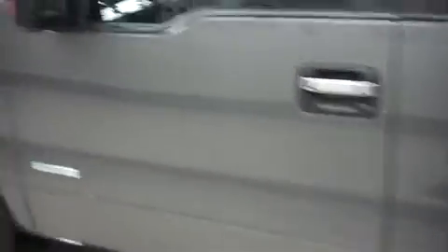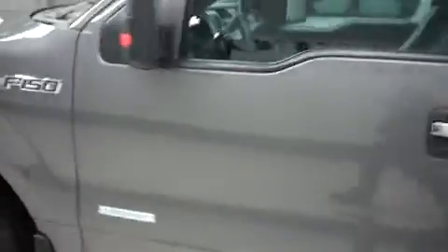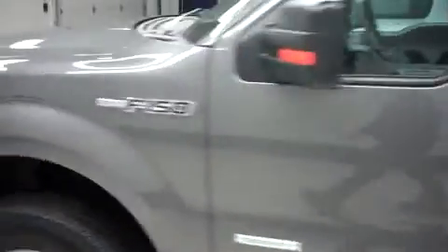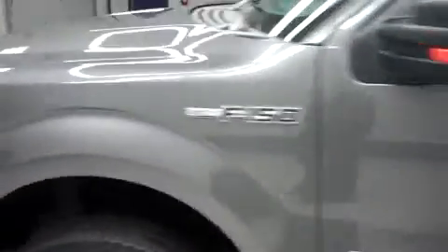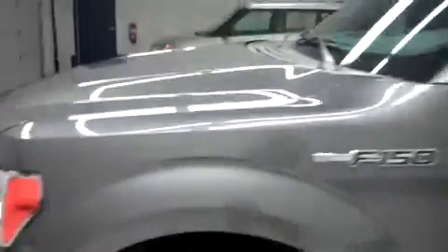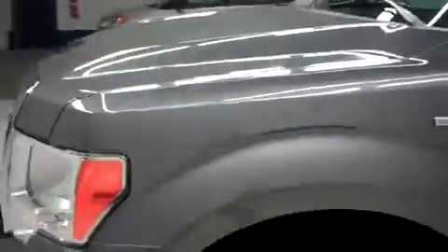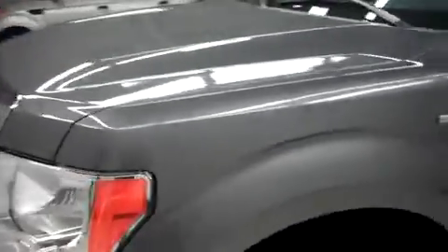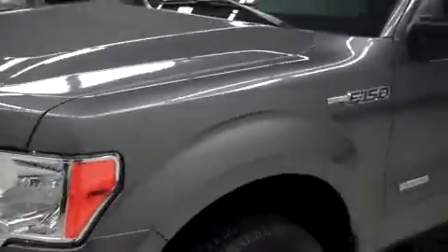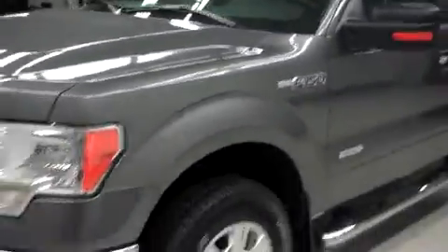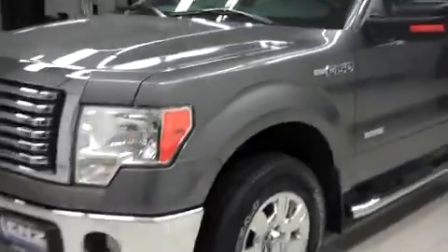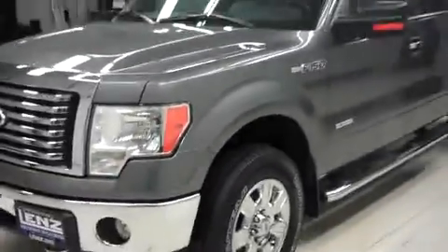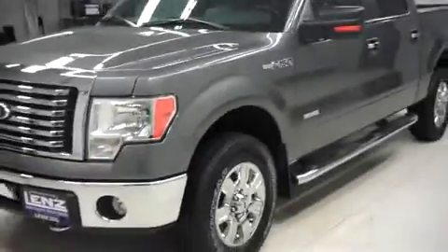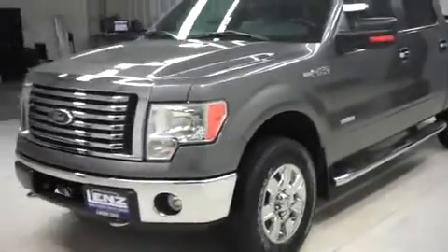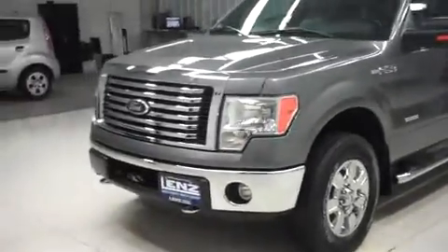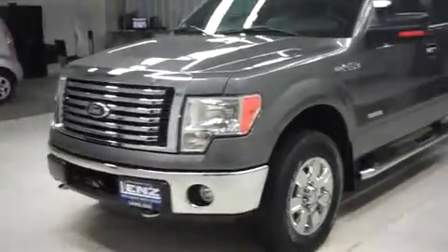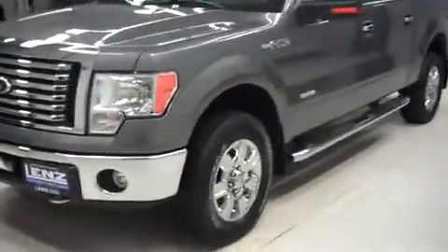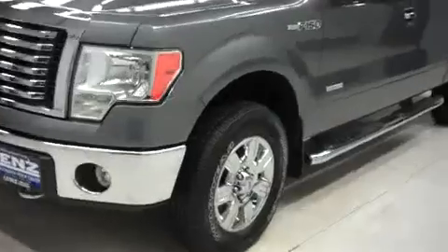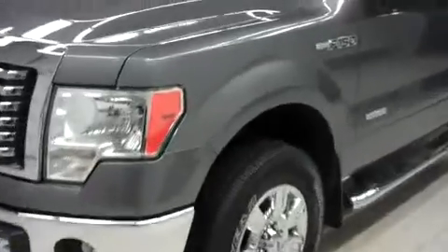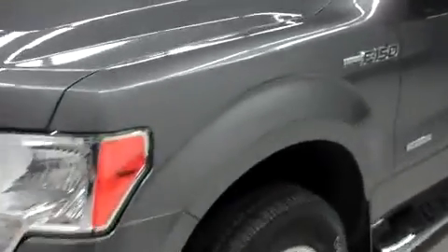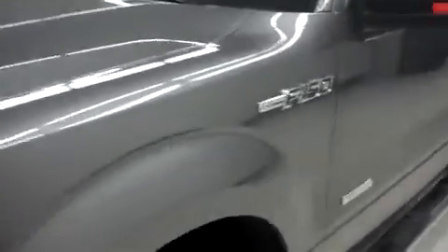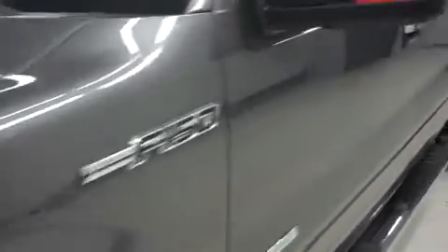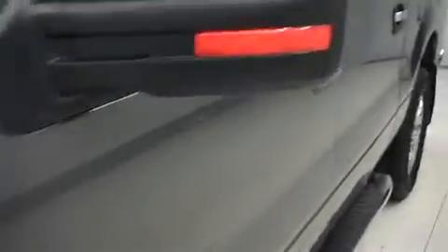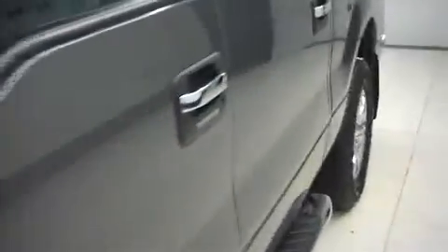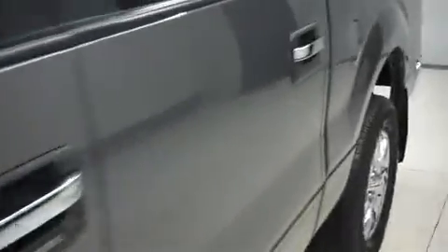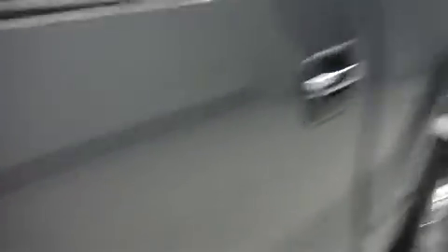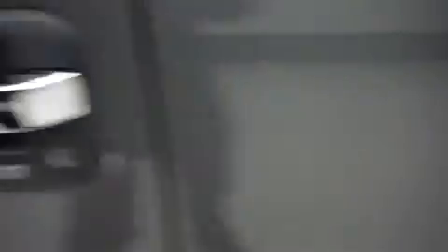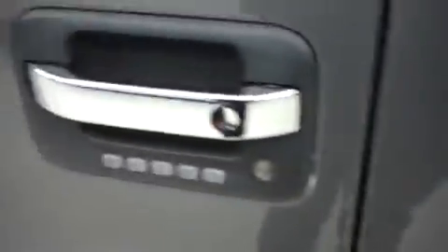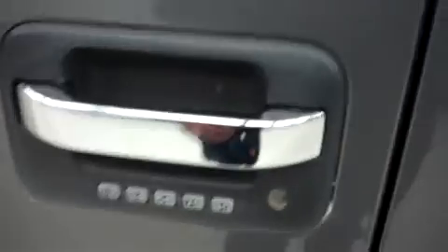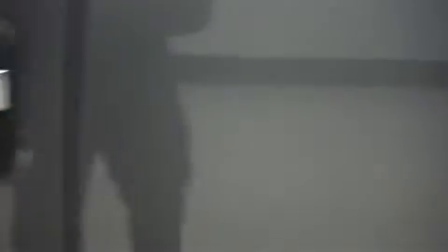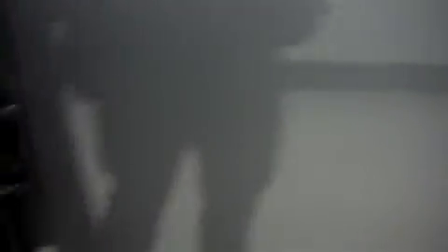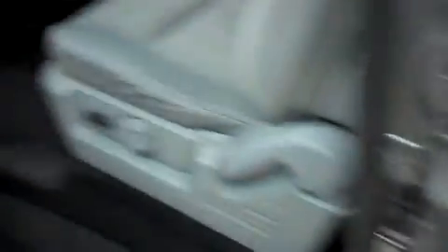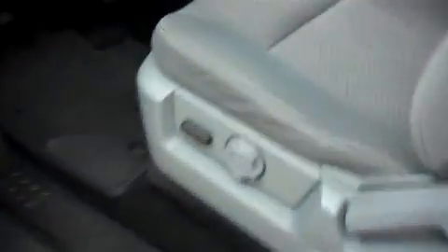Down the driver's side, same story — clean paint, no visible dents or dings. As you can see from the video, don't just take my word for it, look at the video. You do have door code entry, or just open it up here.